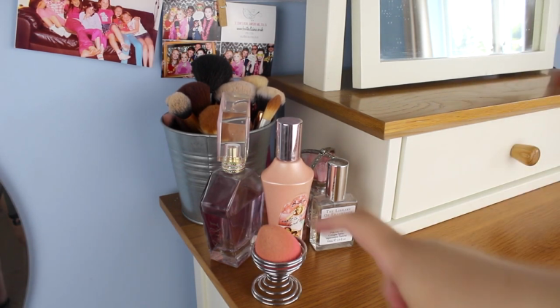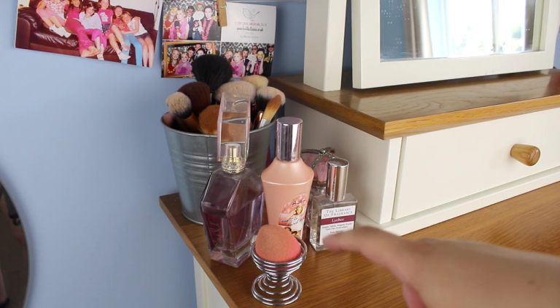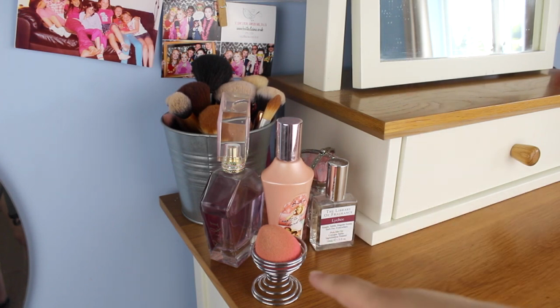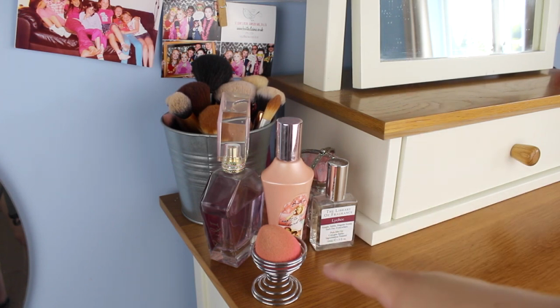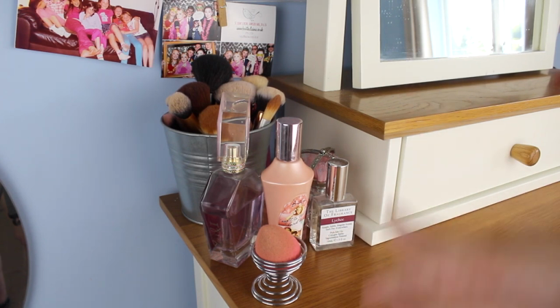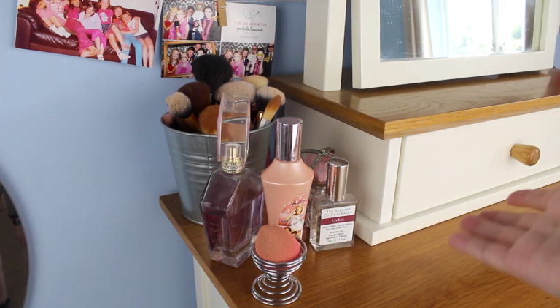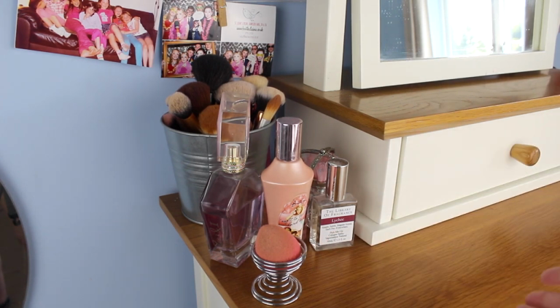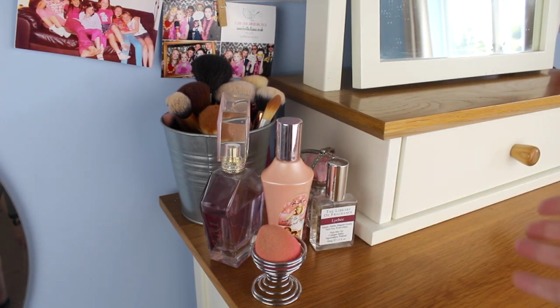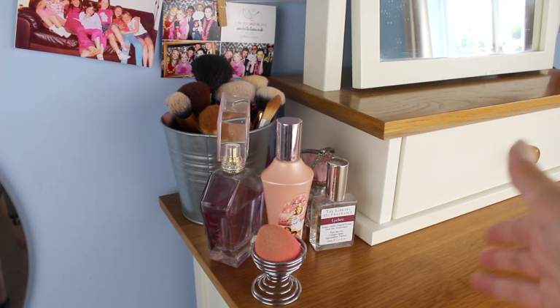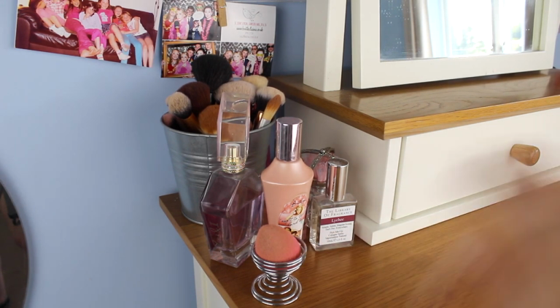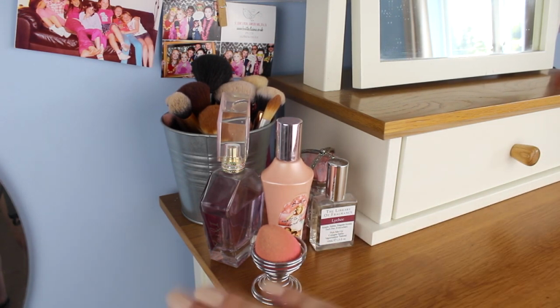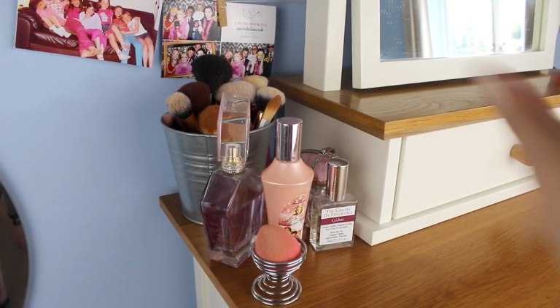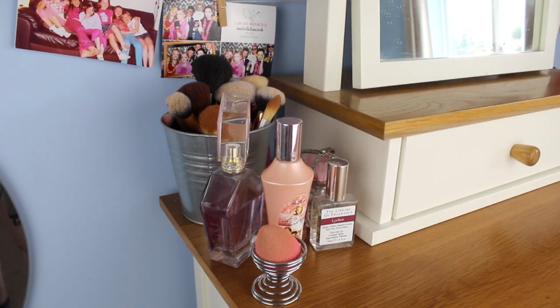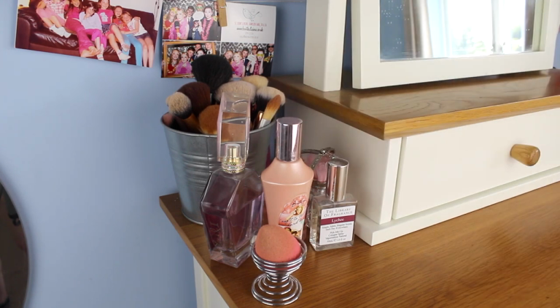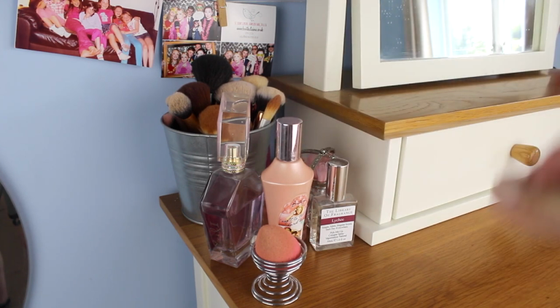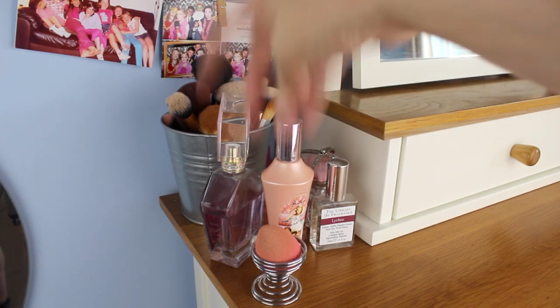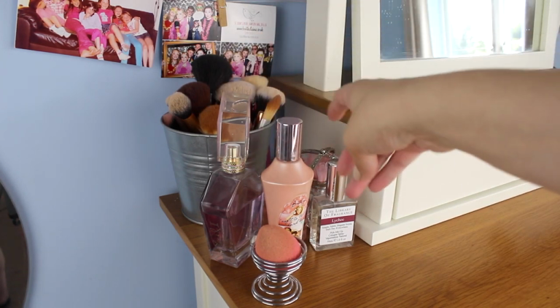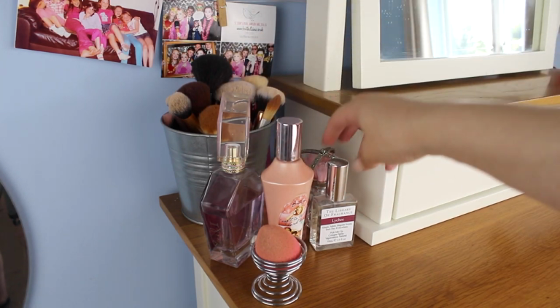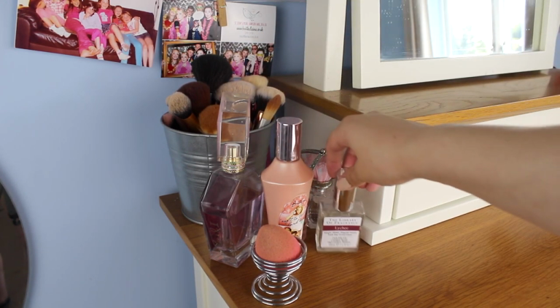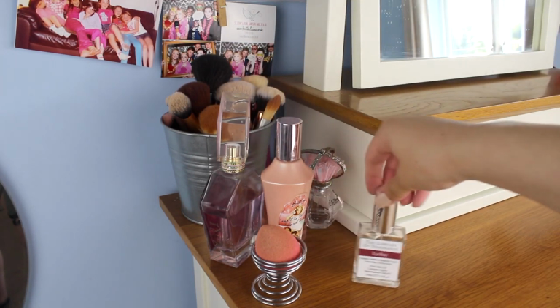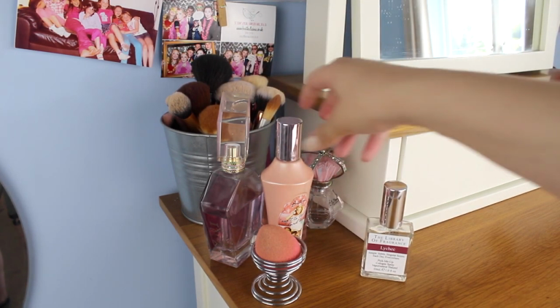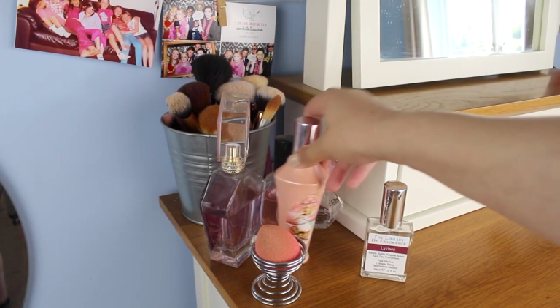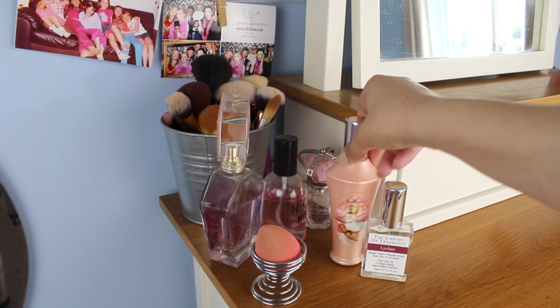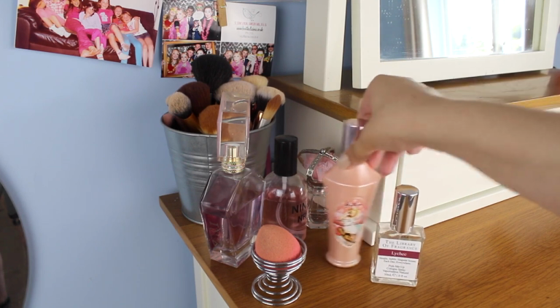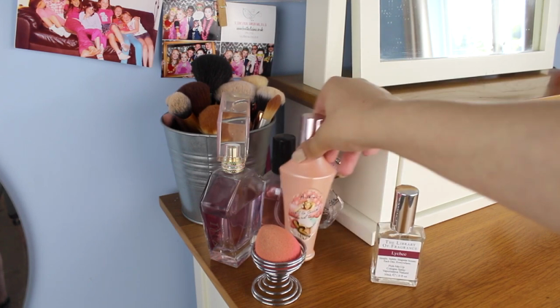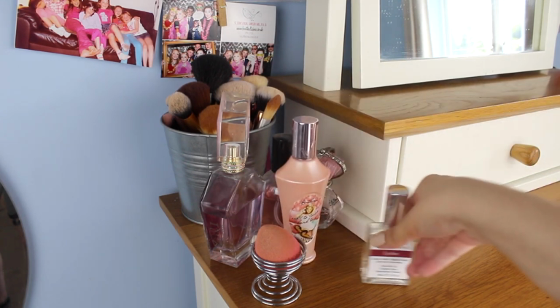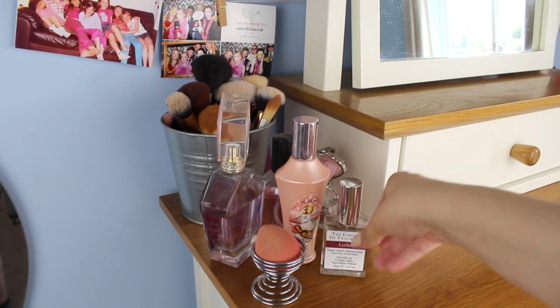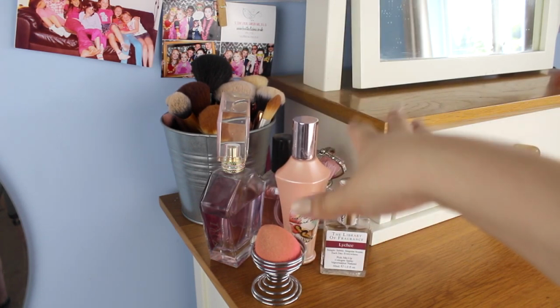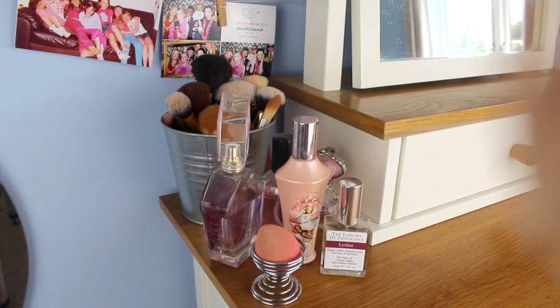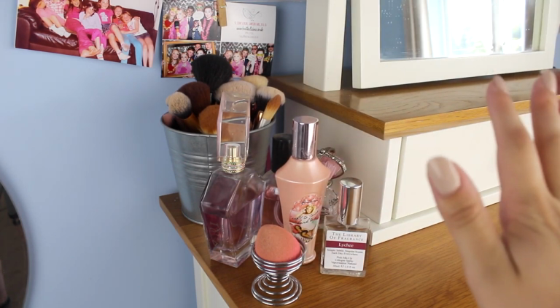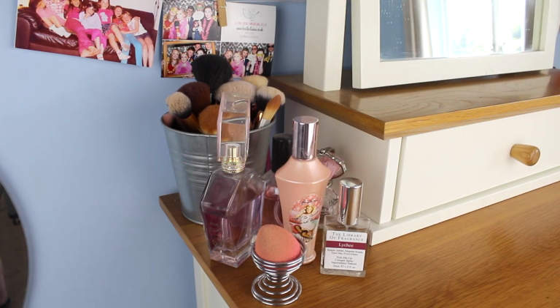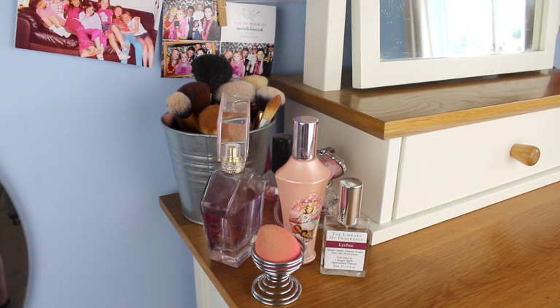Here I just have my beauty blender, because I use it every day, so it just kind of made sense to have it right on top so I can just pick it up whenever I want. Then I have my perfumes — my Library of Fragrance one, a Benefit one, and some One Direction ones. You know the drill — One Direction fangirl, you've seen the videos.